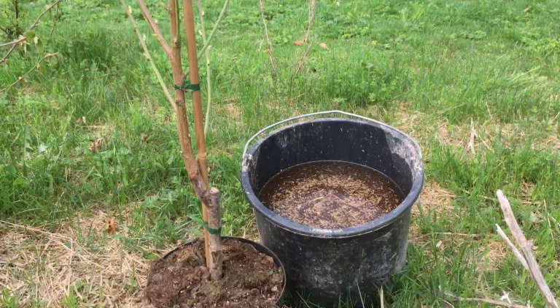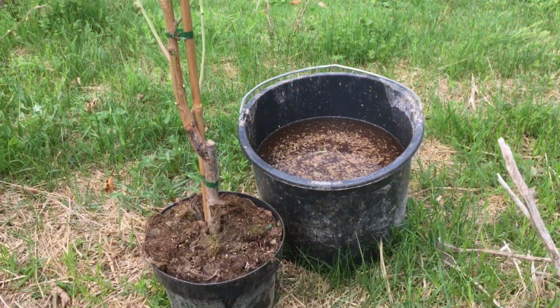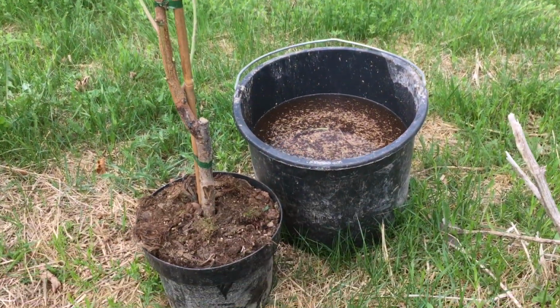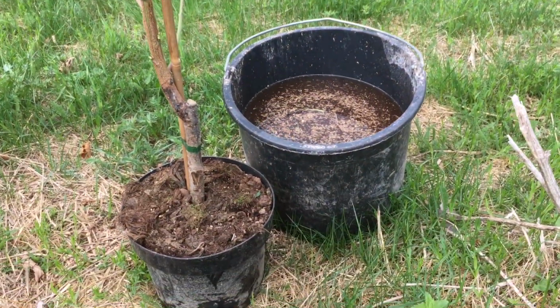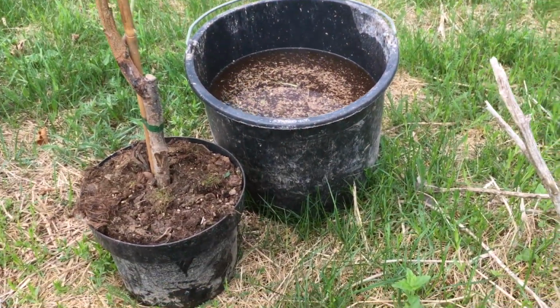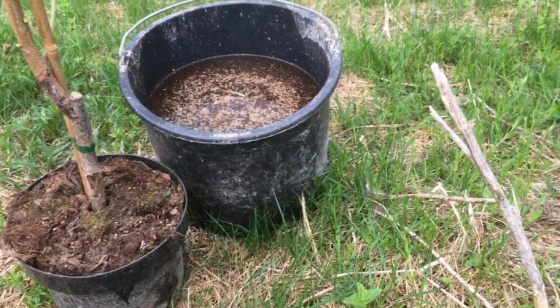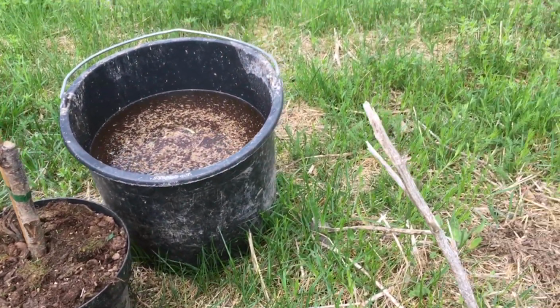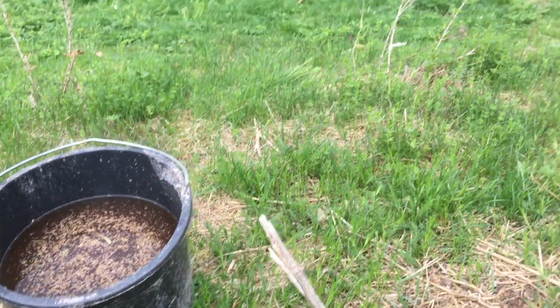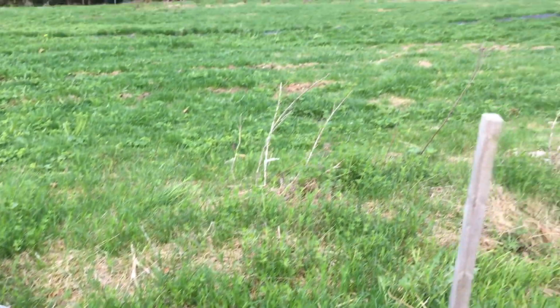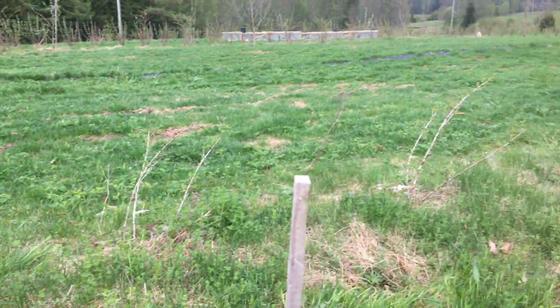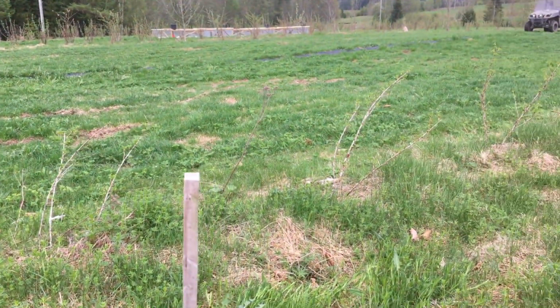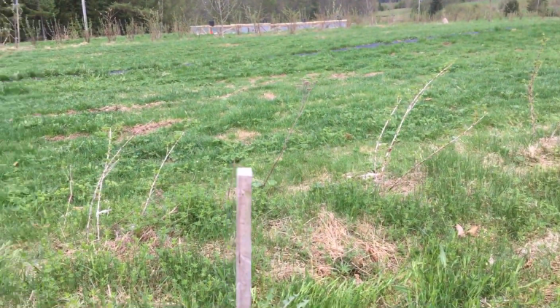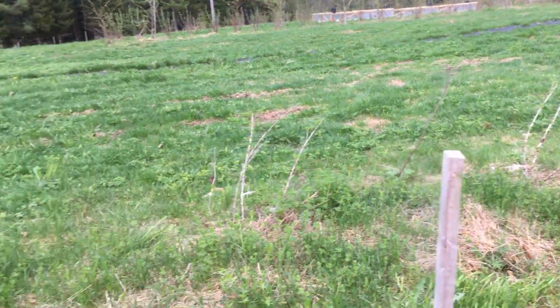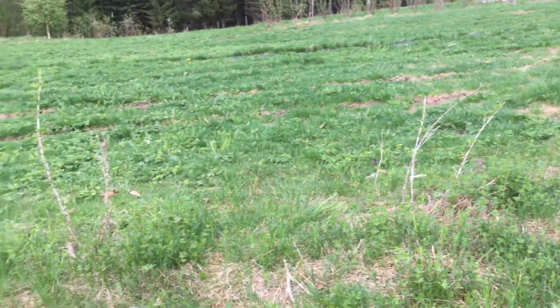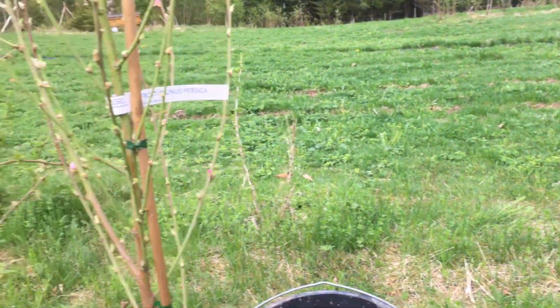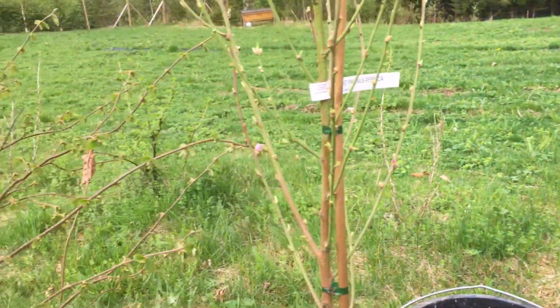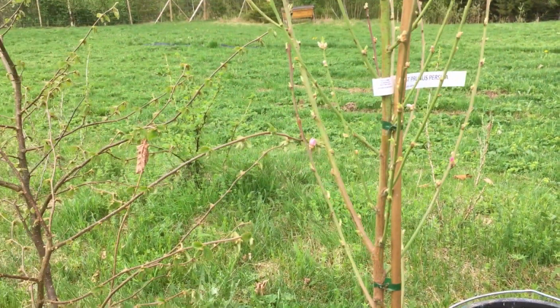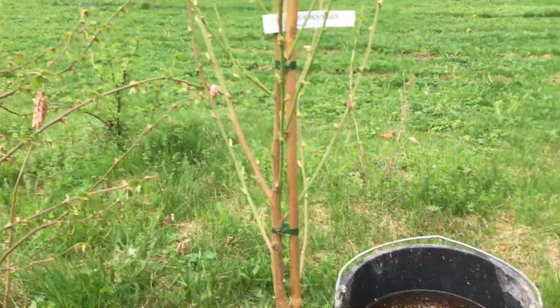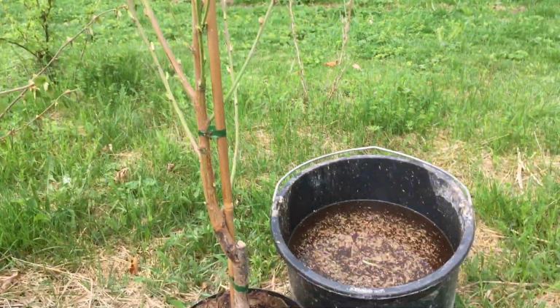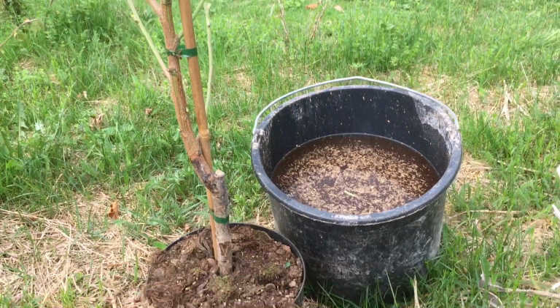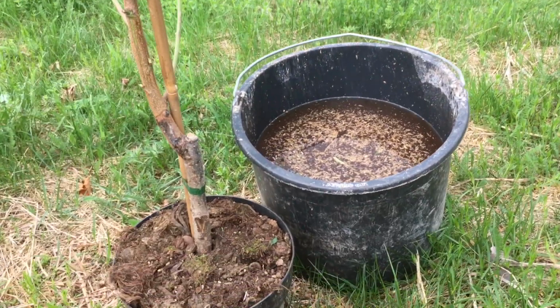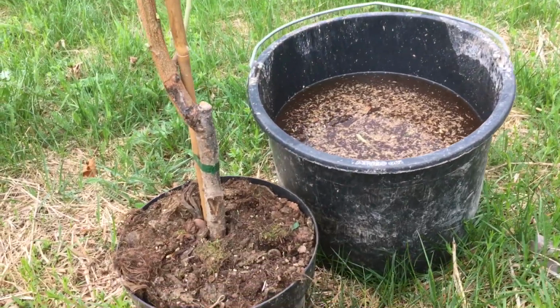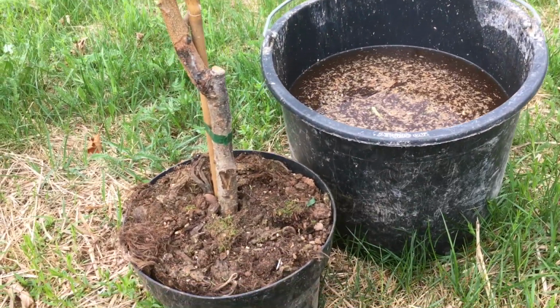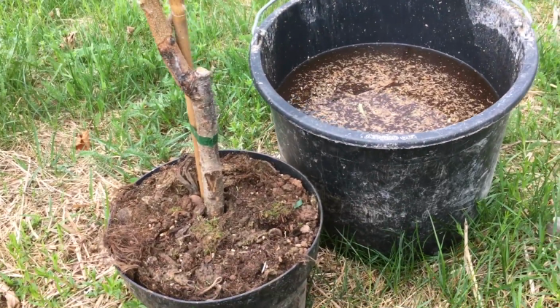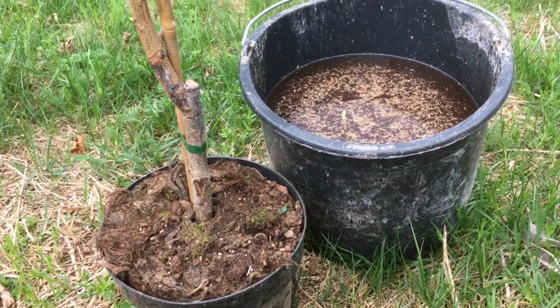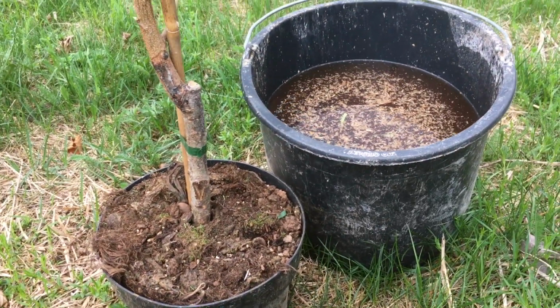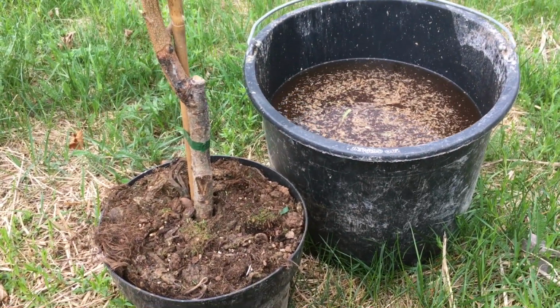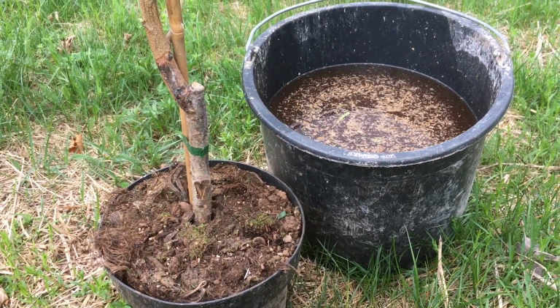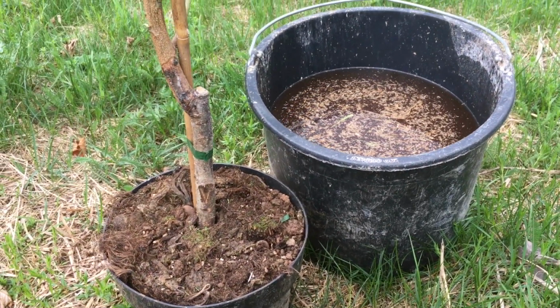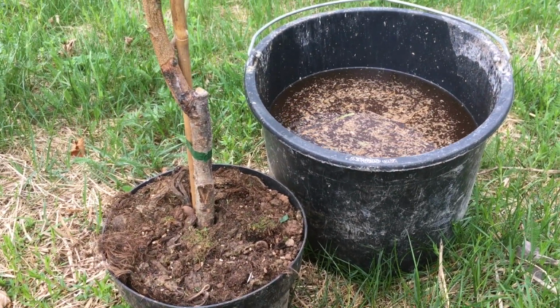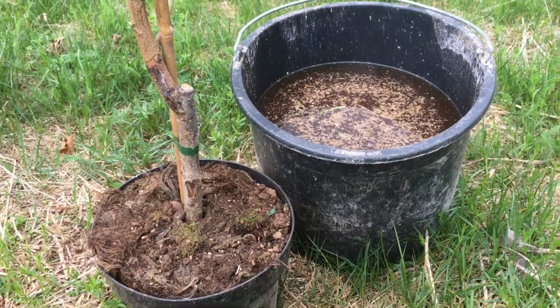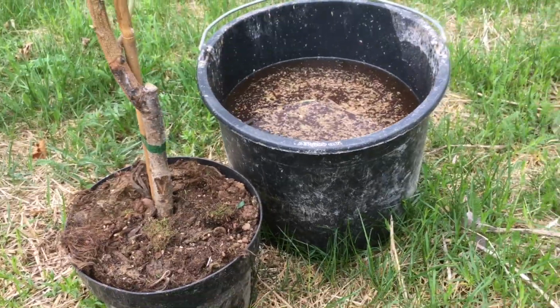Those mycorrhizal fungi are present in the environment anyway, but because we're working in these bacterial-dominated pastures, it can take up to five years for the tree to form those associations naturally, whereas it takes about five minutes when we come along.